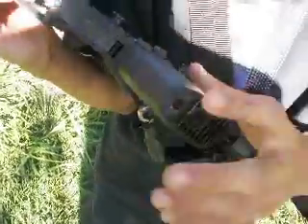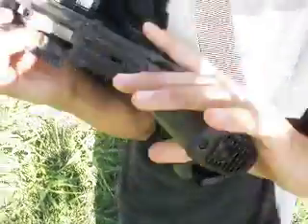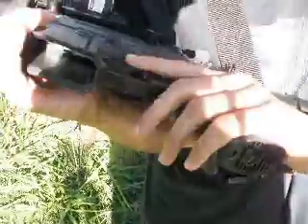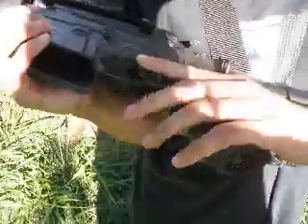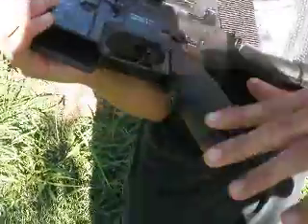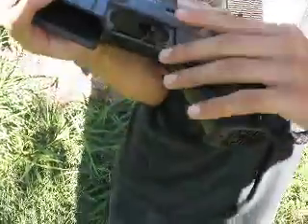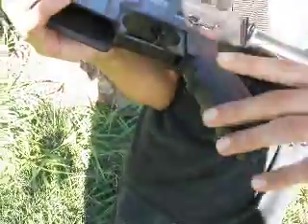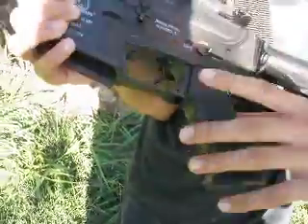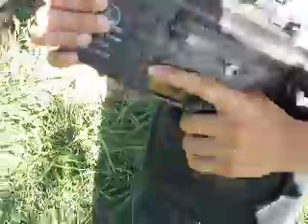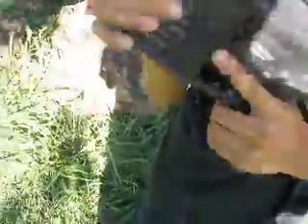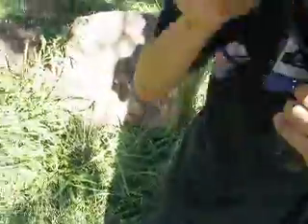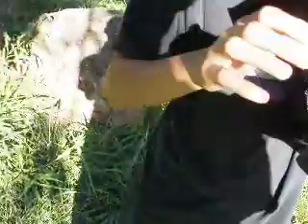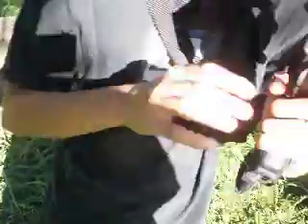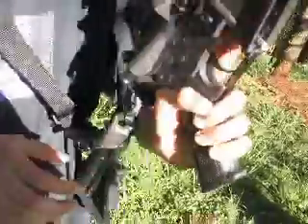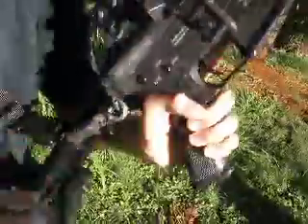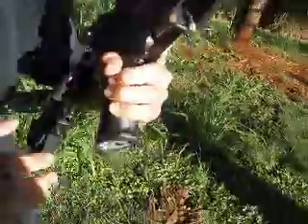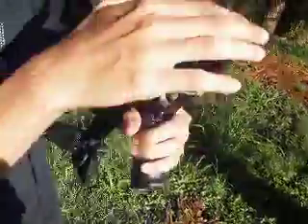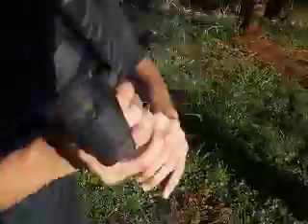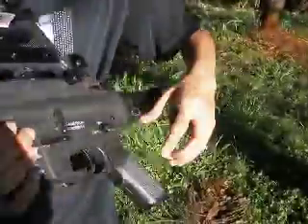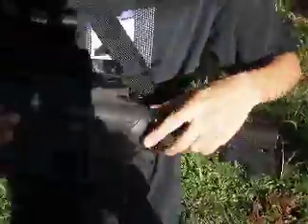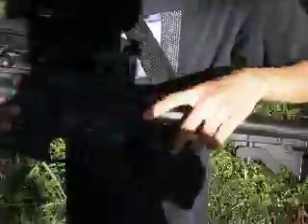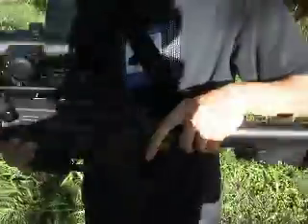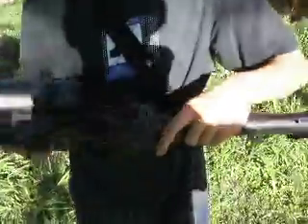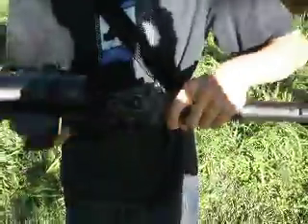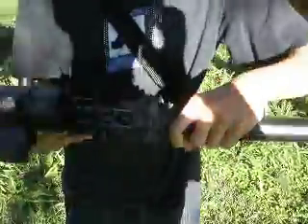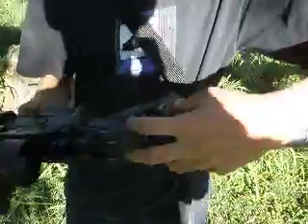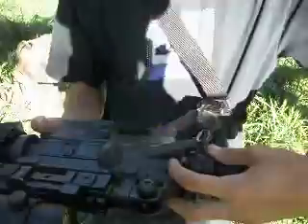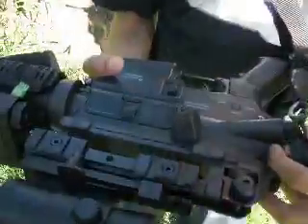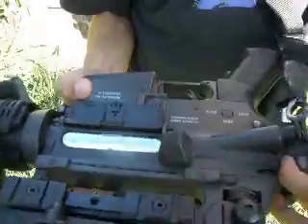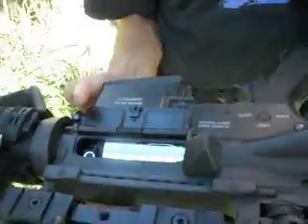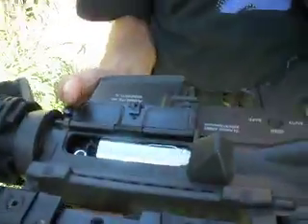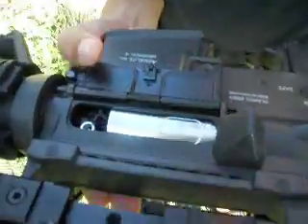Everything's stock on the body except my dad got an M120 spring, so it shoots 400 FPS now. Pull back the charging handle and you reveal the hop-up.